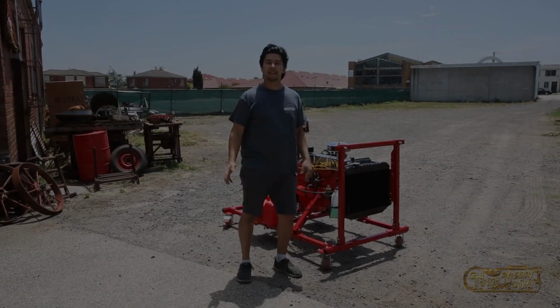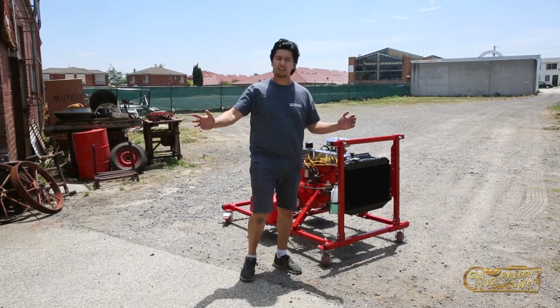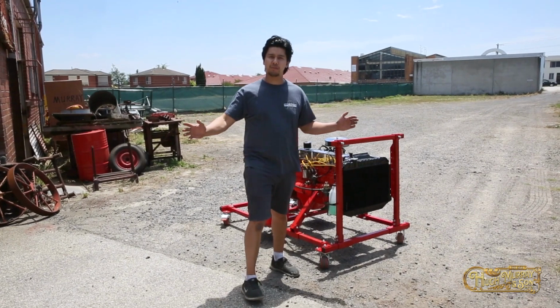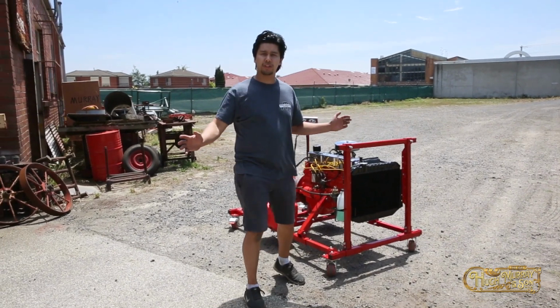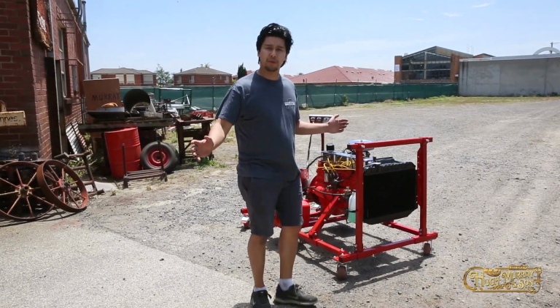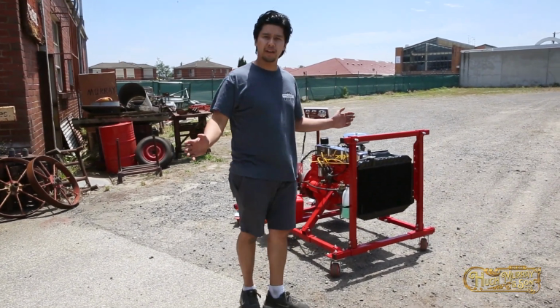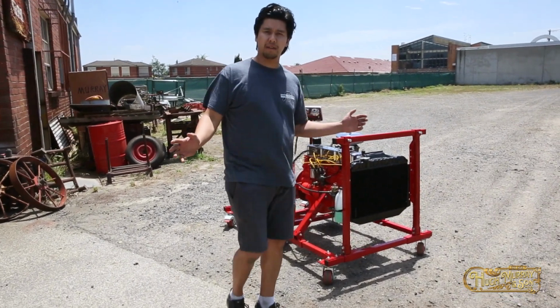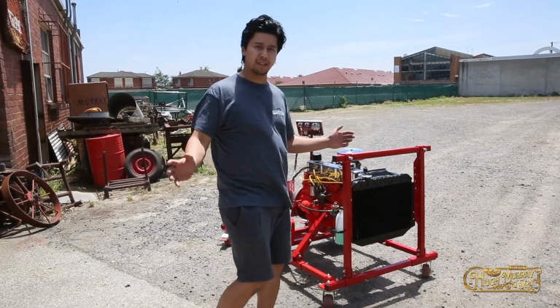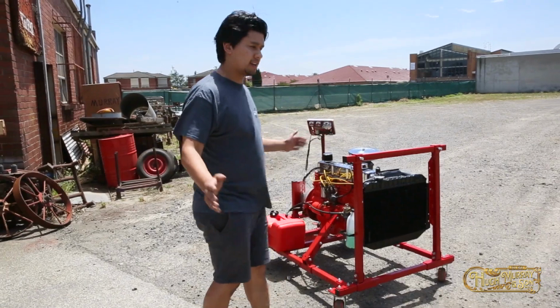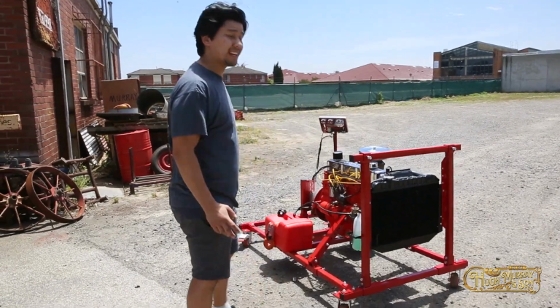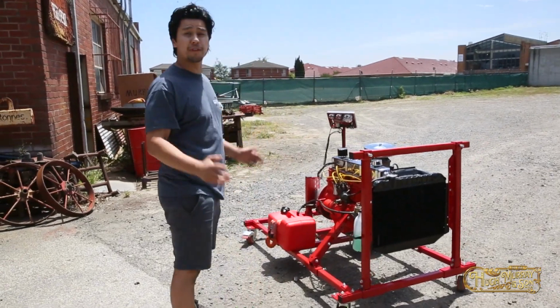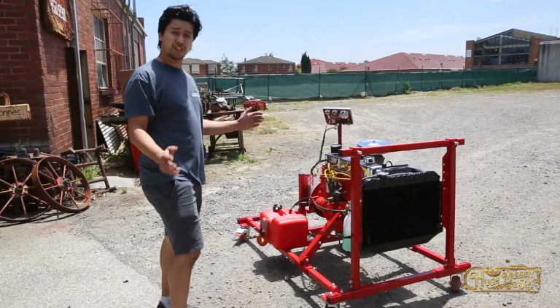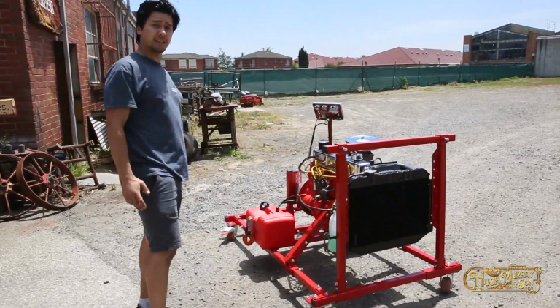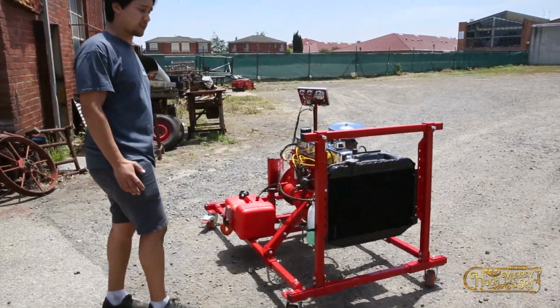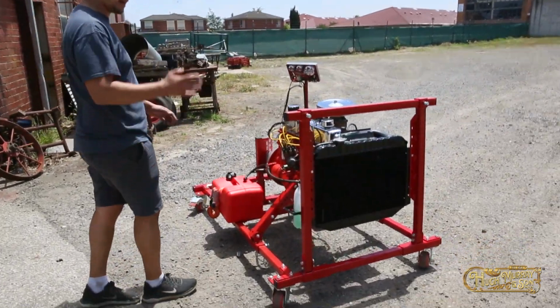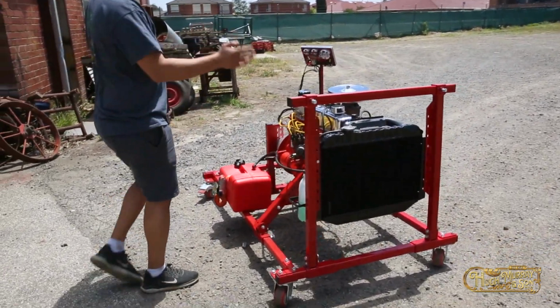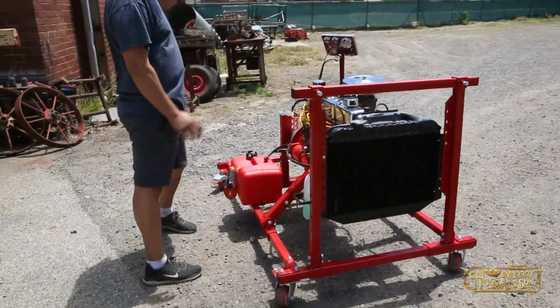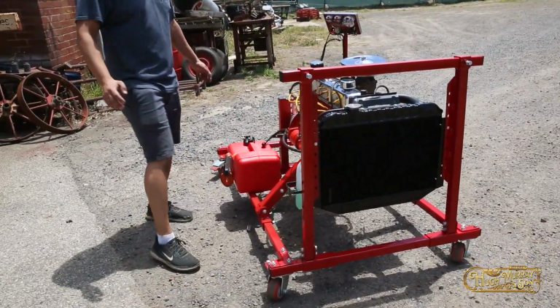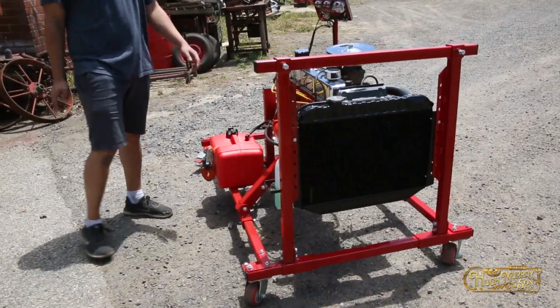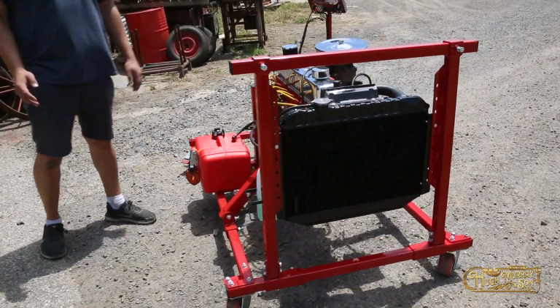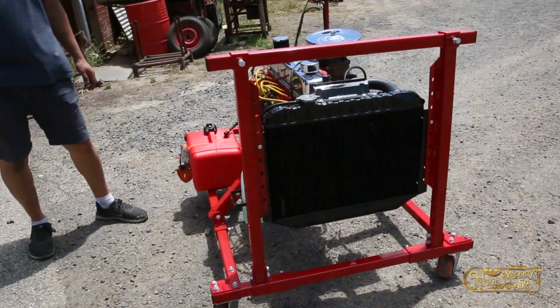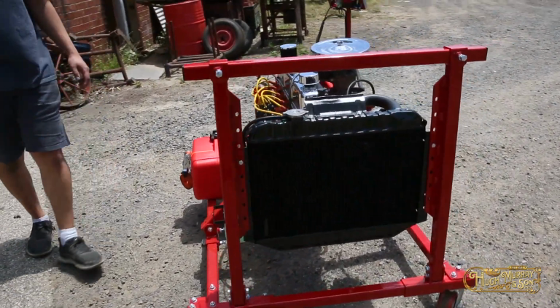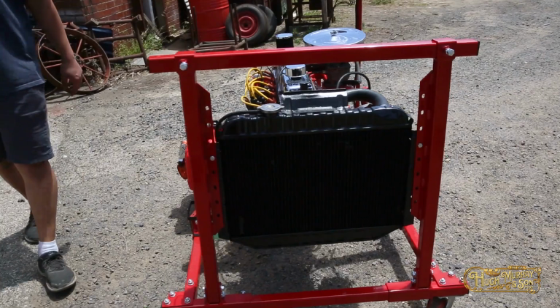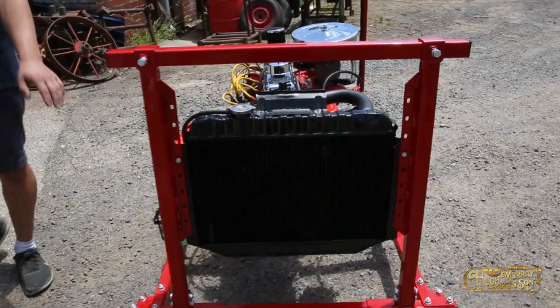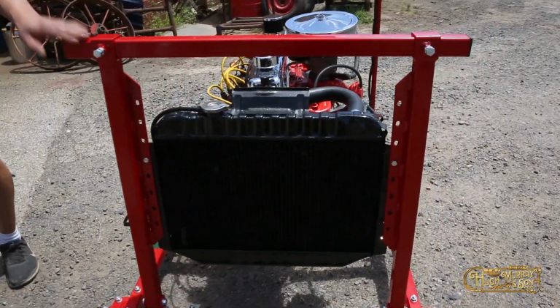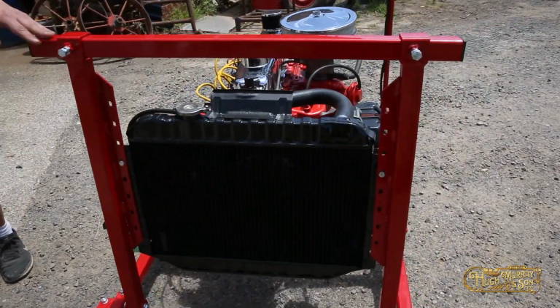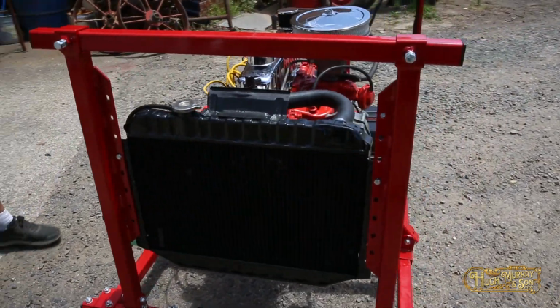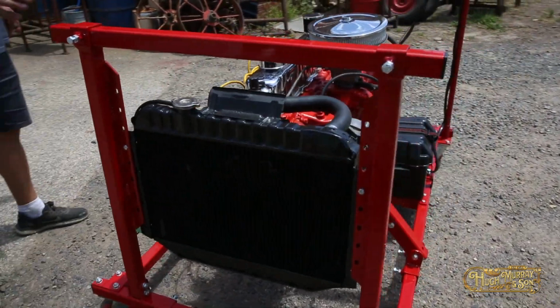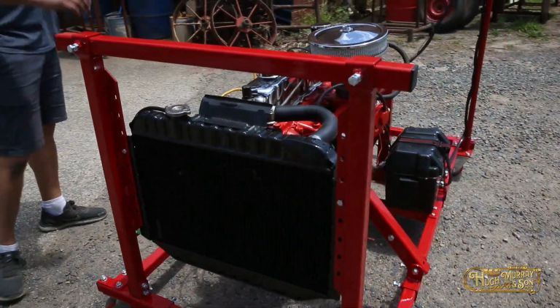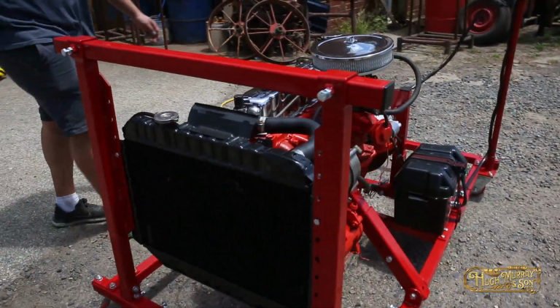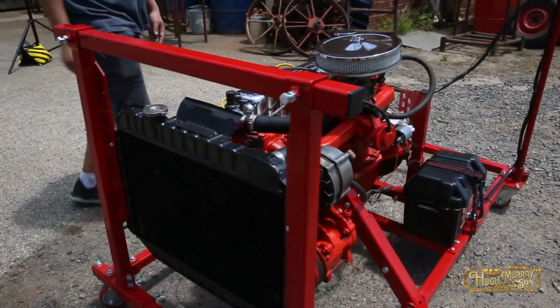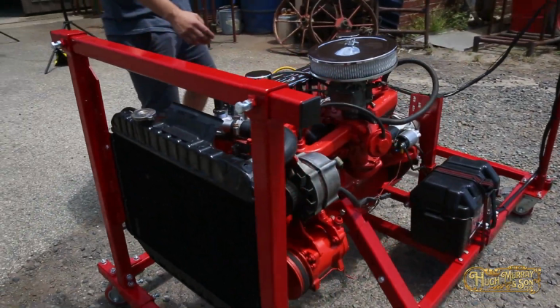G'day guys, my name is Jonathan from Hugh Murray & Son based in Dandenong. Today's a very exciting day because we've got our brand new parked here and our engine run stand. It comes easy to assemble, flat packed with all the fasteners.